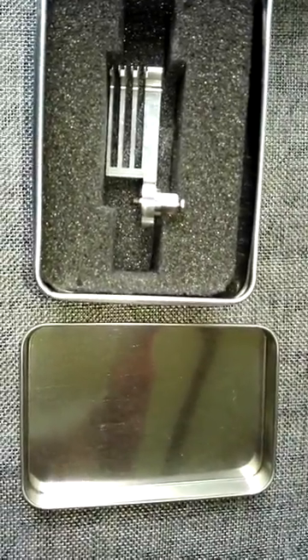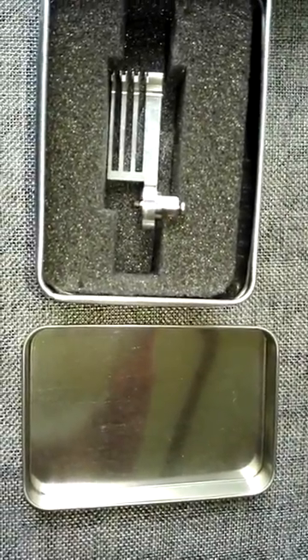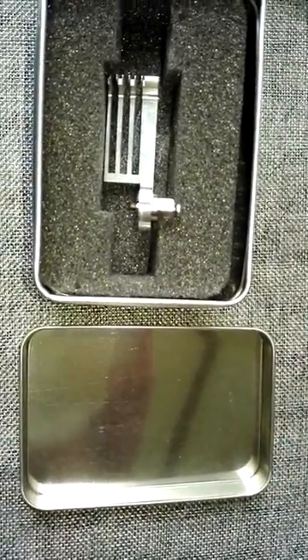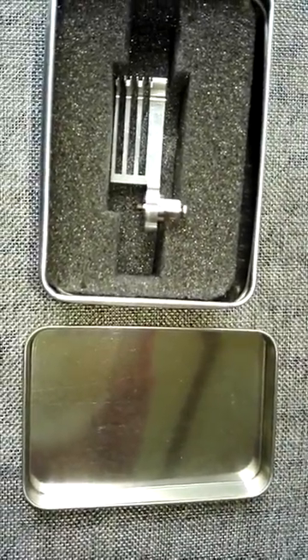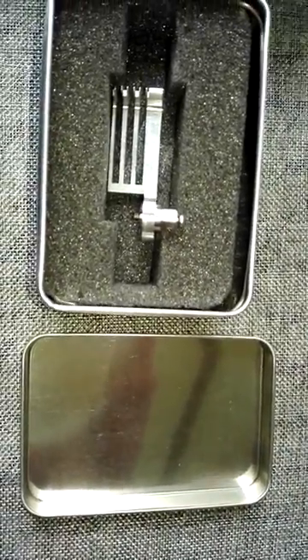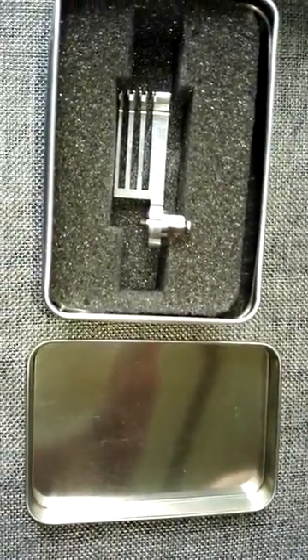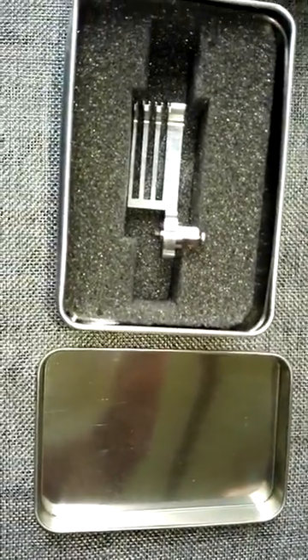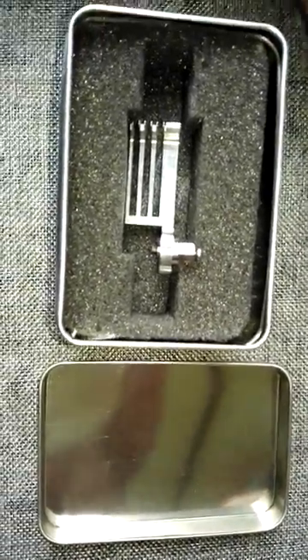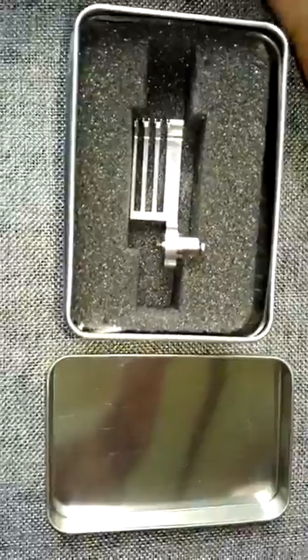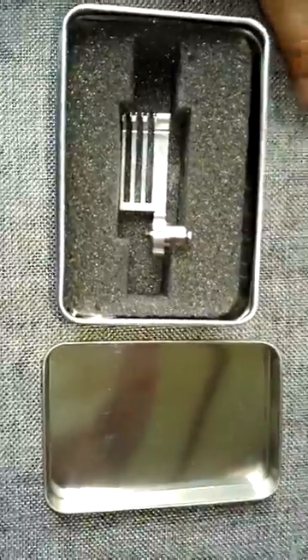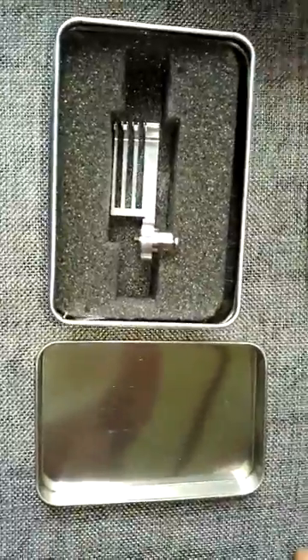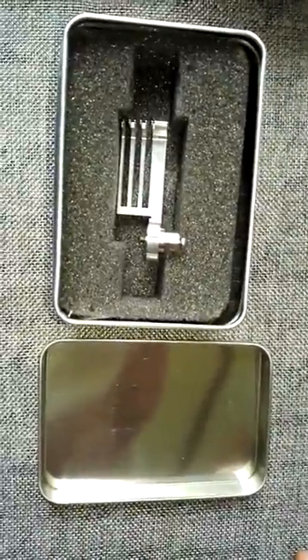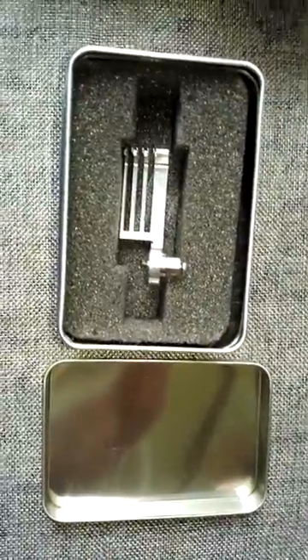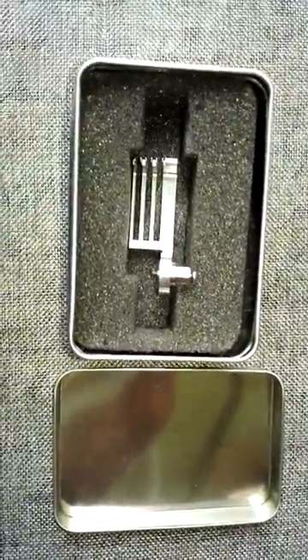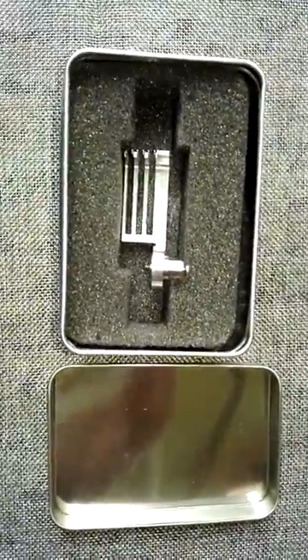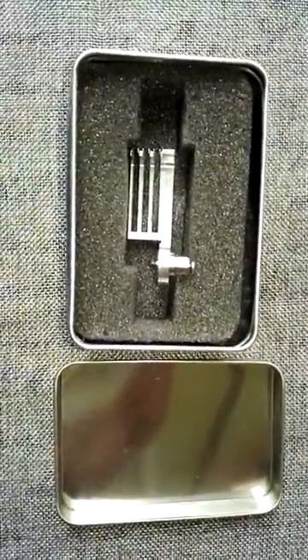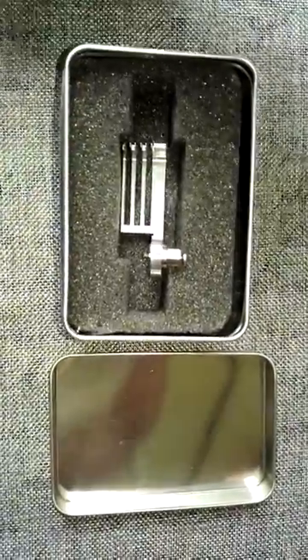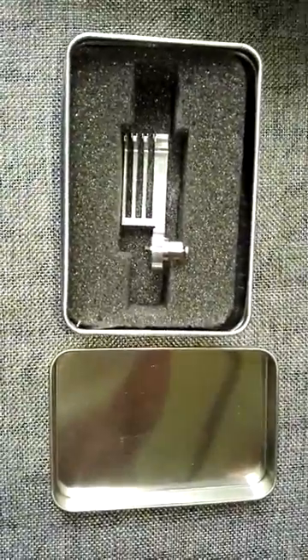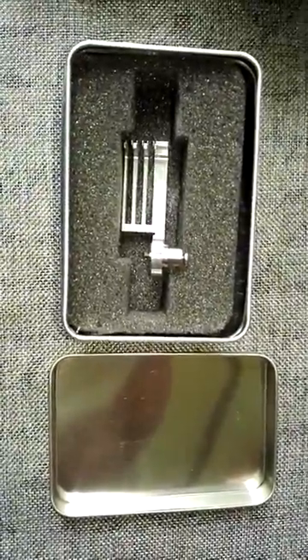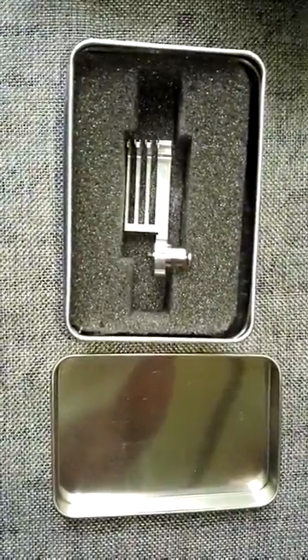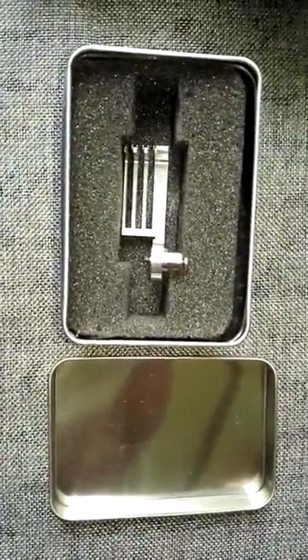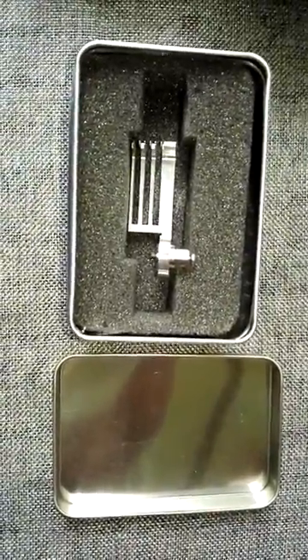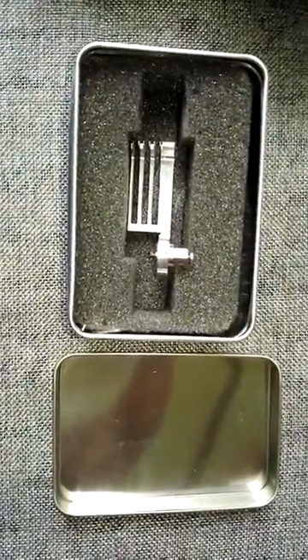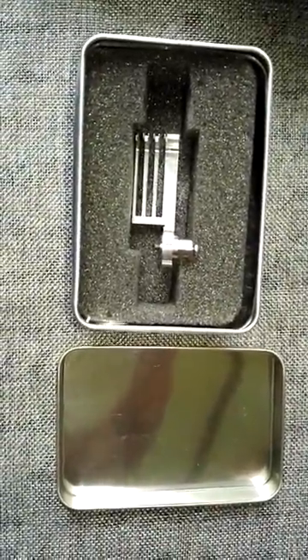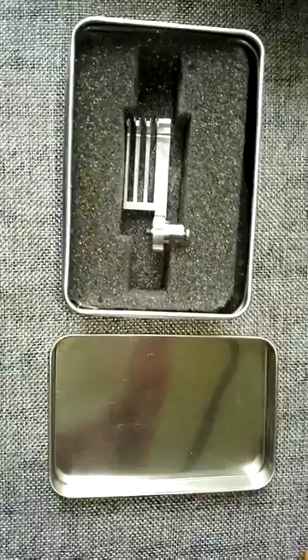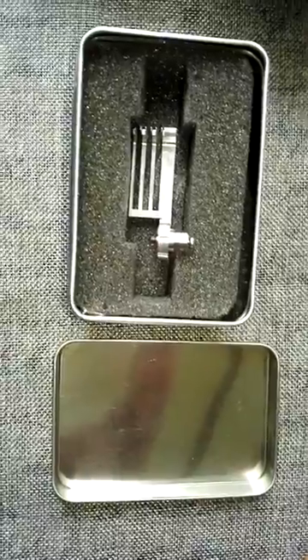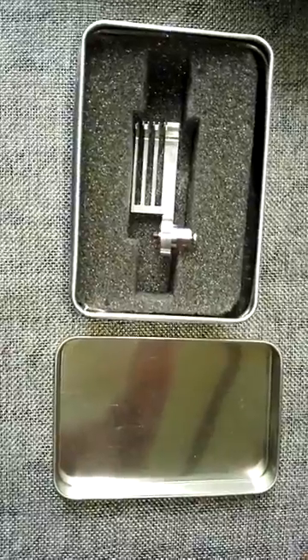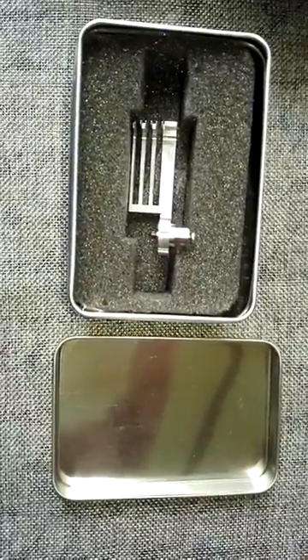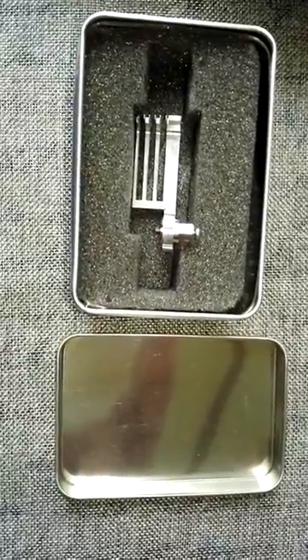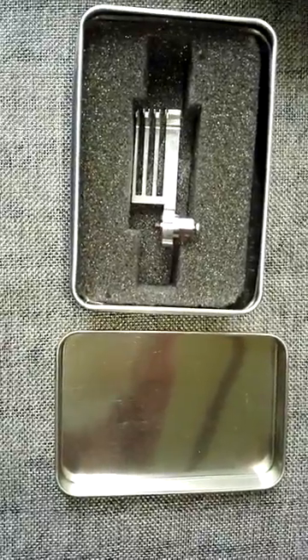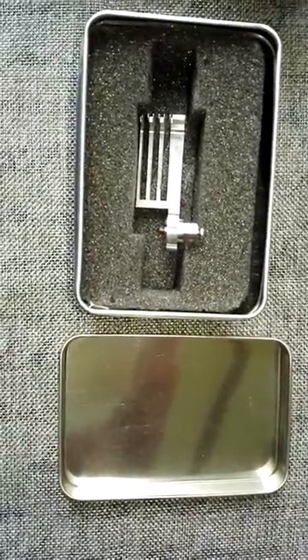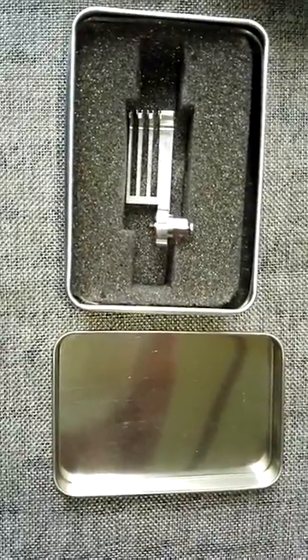With this Samsung metal head comb, users can easily swap the heads, just push and pull out, that's it.